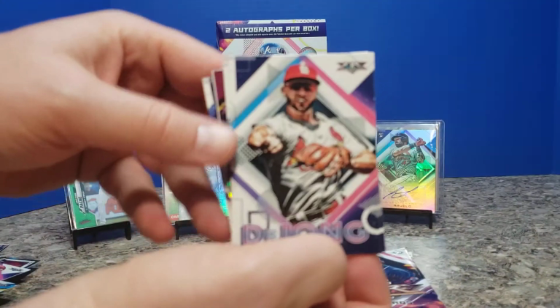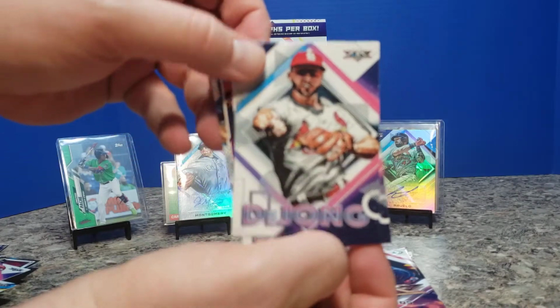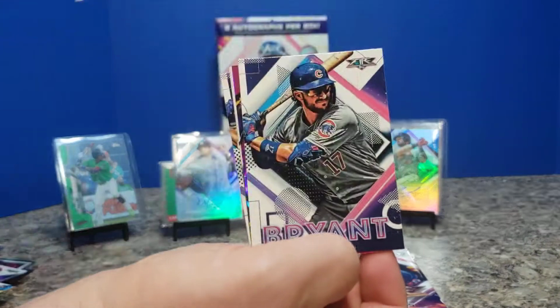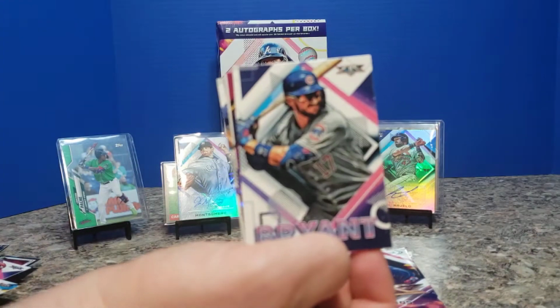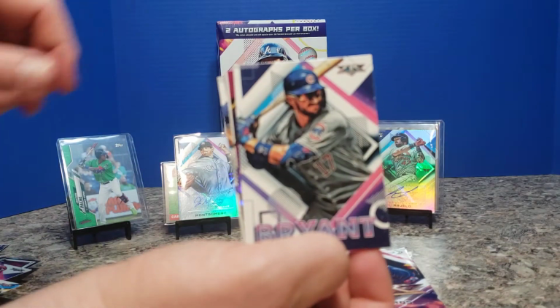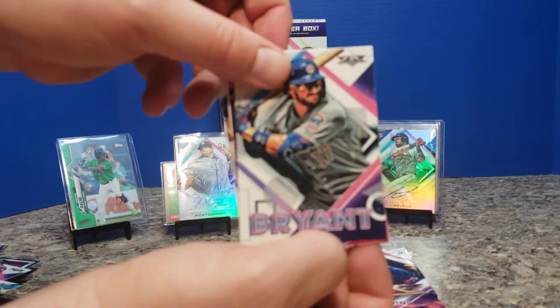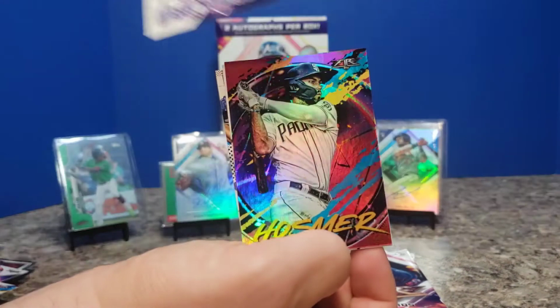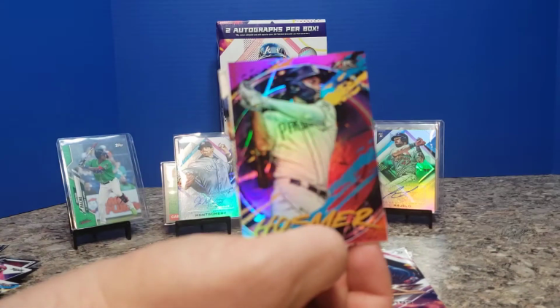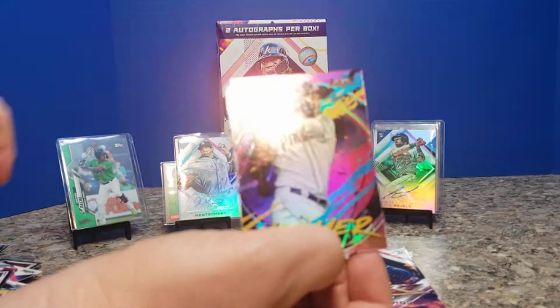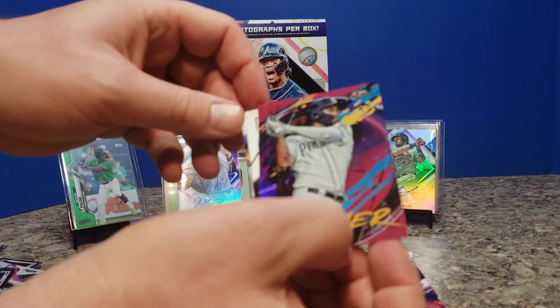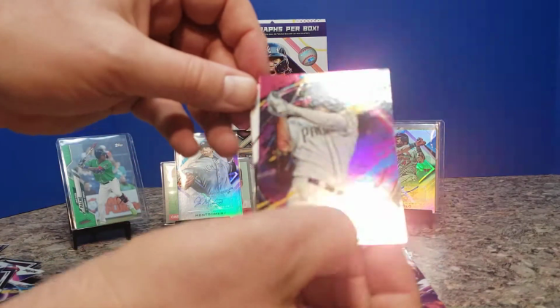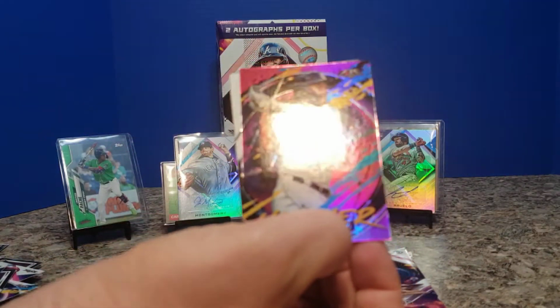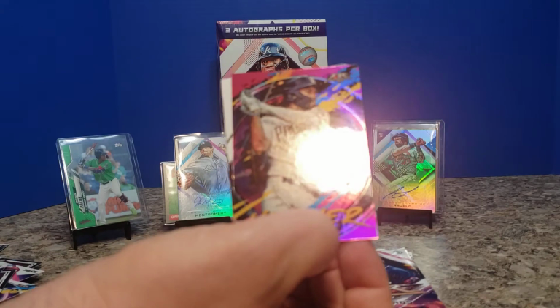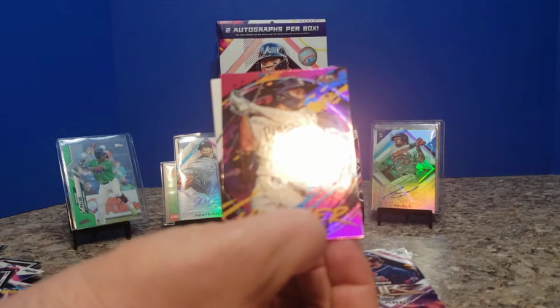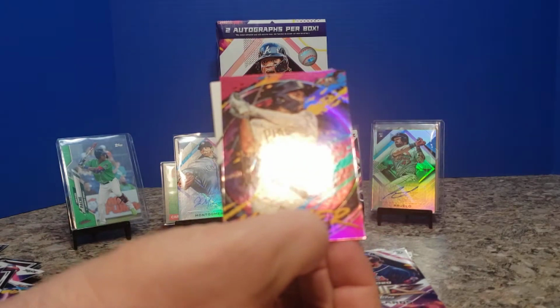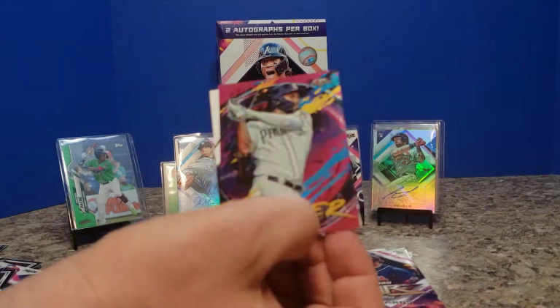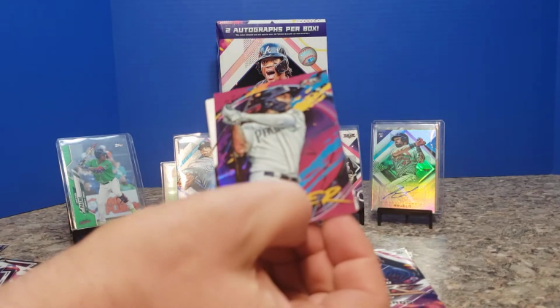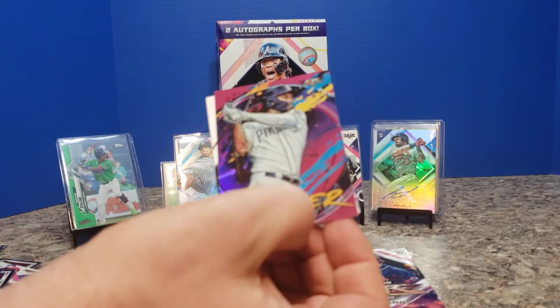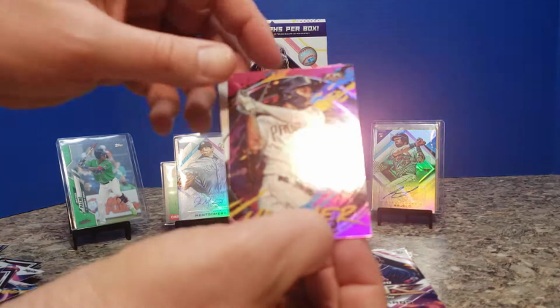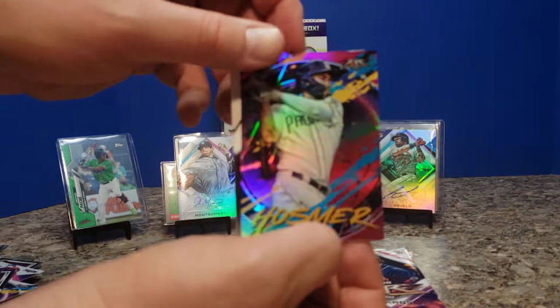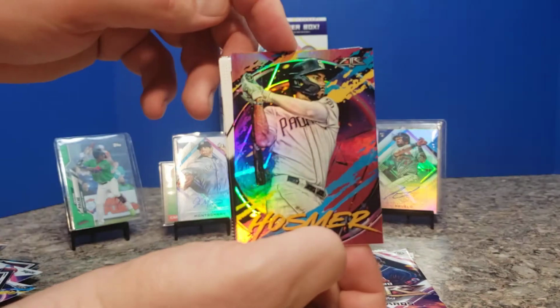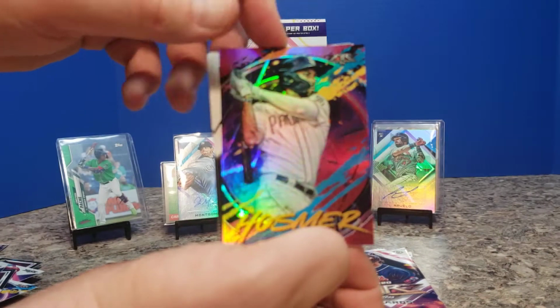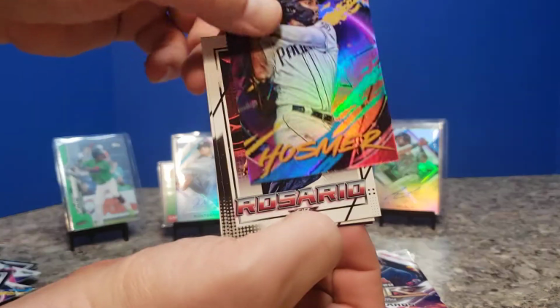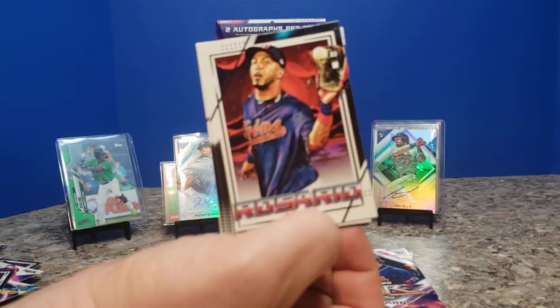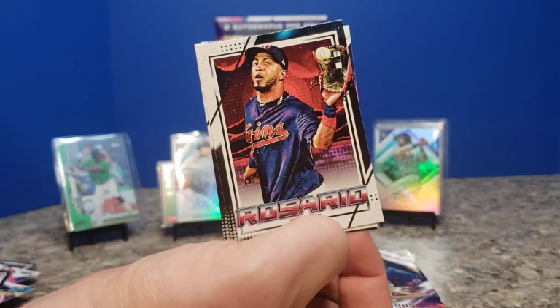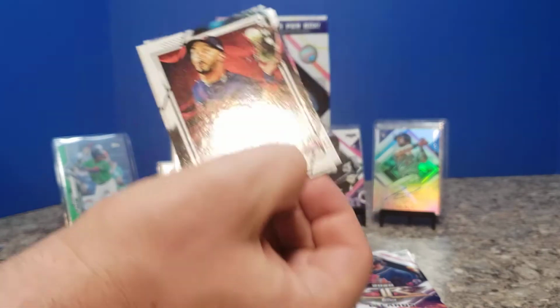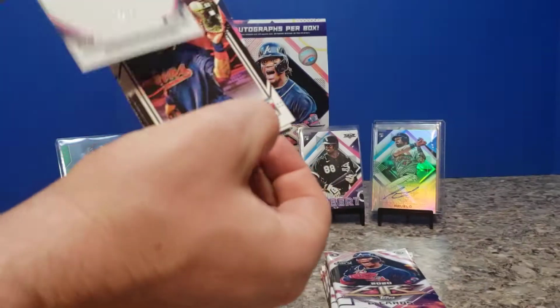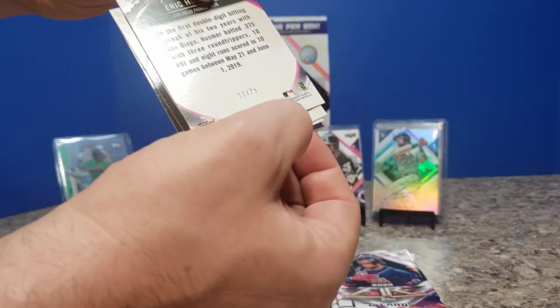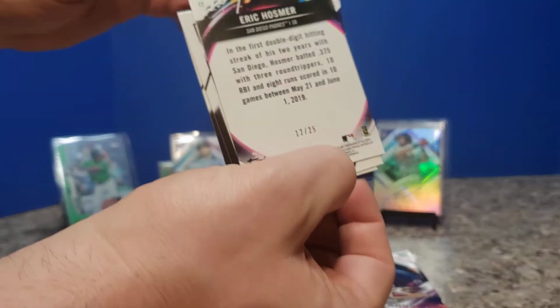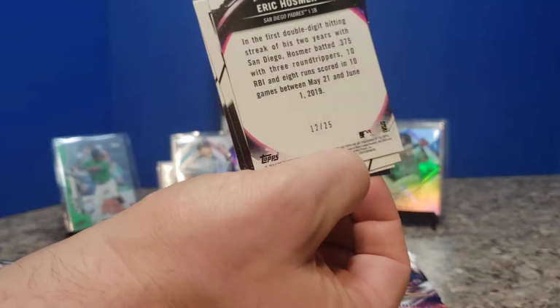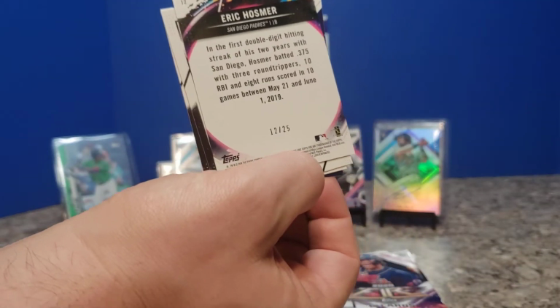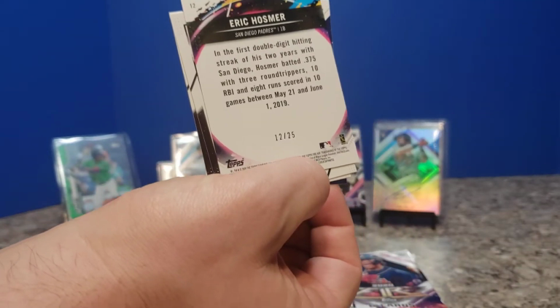Akiyama rookie card. Josh Bell looking up at the stars — third red of the night. Gurriel Jr. — second Gurriel we've got tonight. Bellinger again. Zach Wheeler and Sandy Alcantara to end the pack. Willie Castro, who was apparently doing pretty well for the Tigers. Bryce Harper, Kris Bryant — good veteran reps towards the middle of the pack. Trey Mancini, Noah Syndergaard, and Jose Altuve.